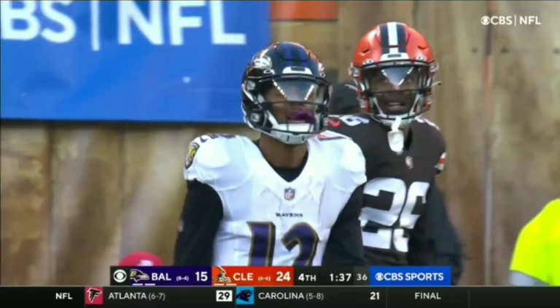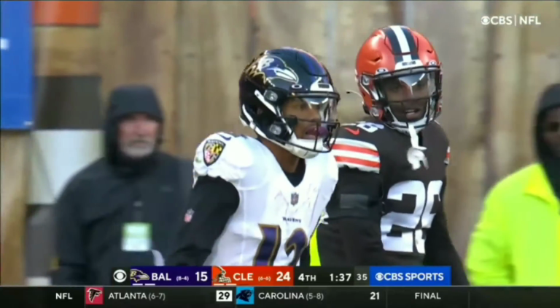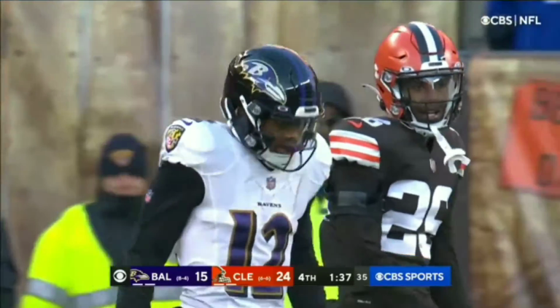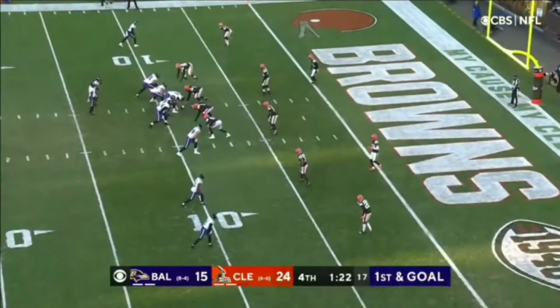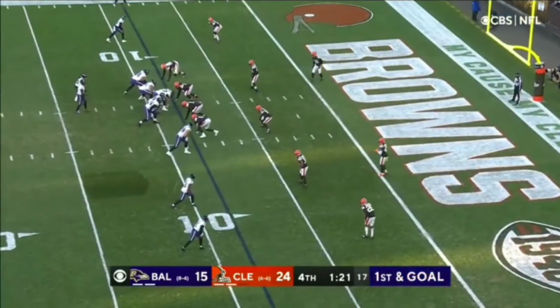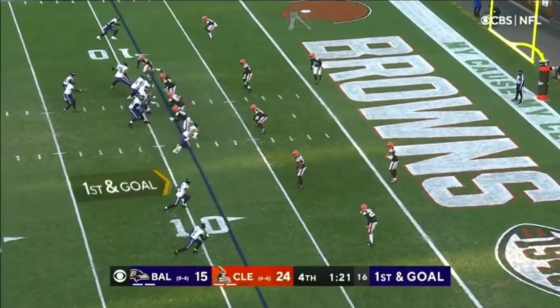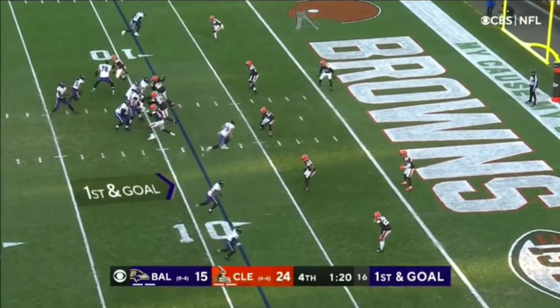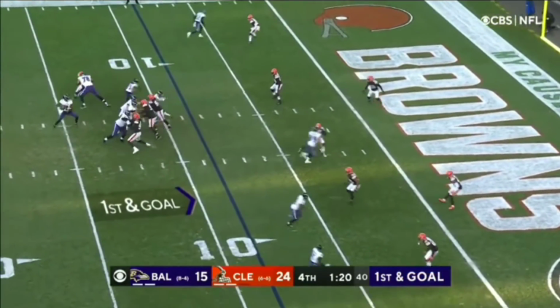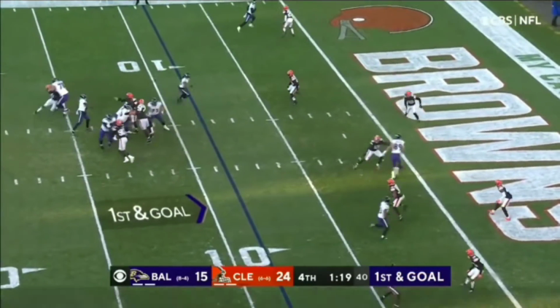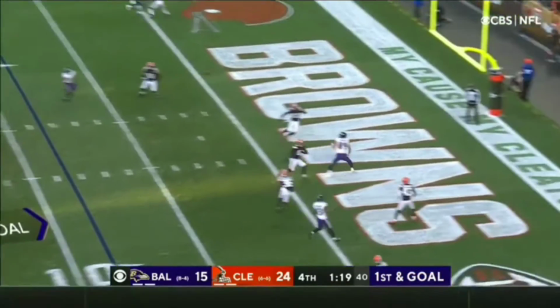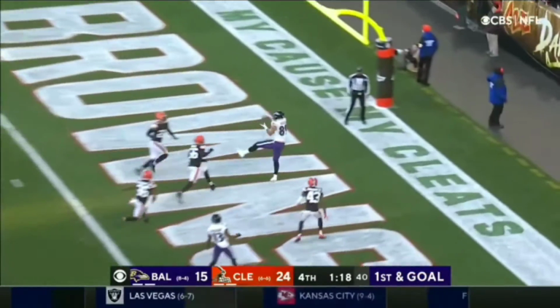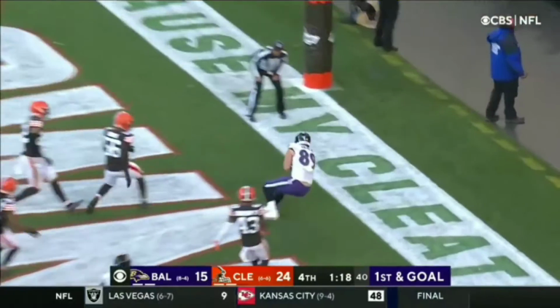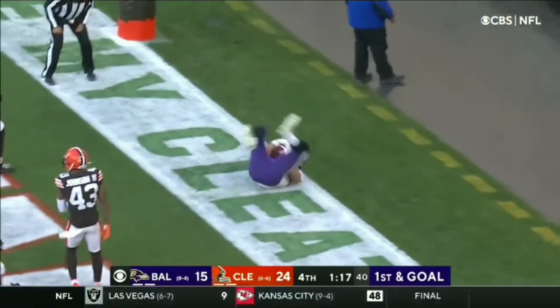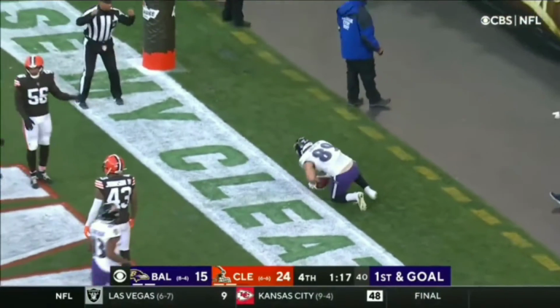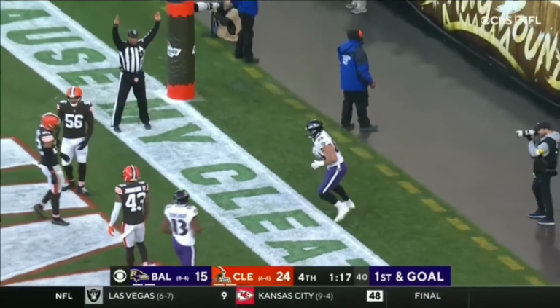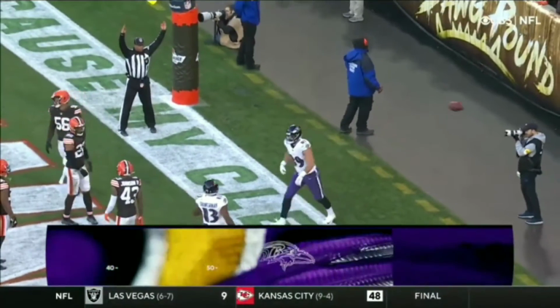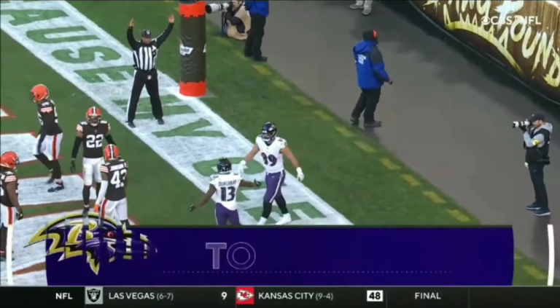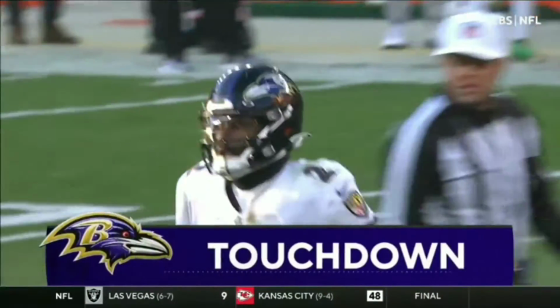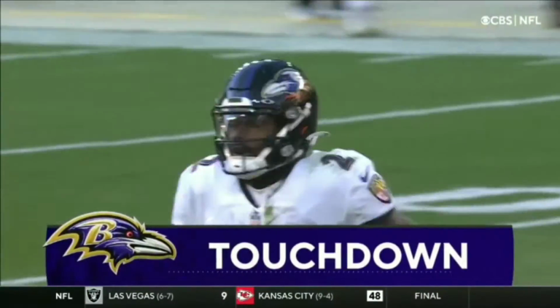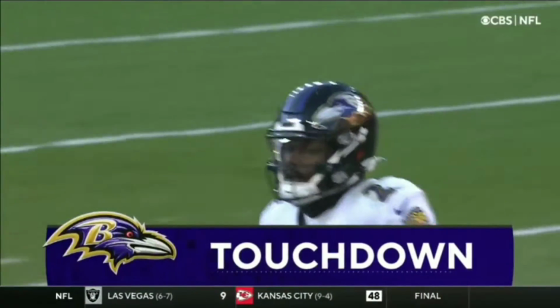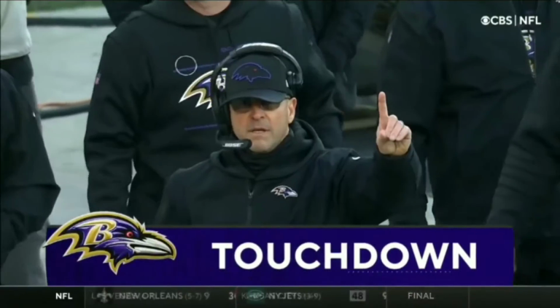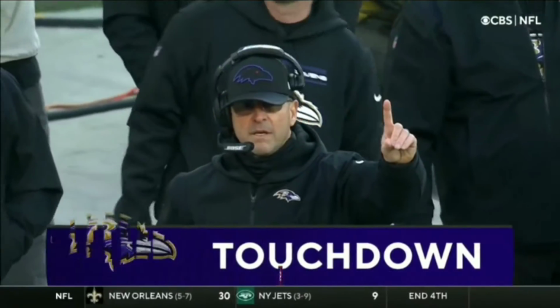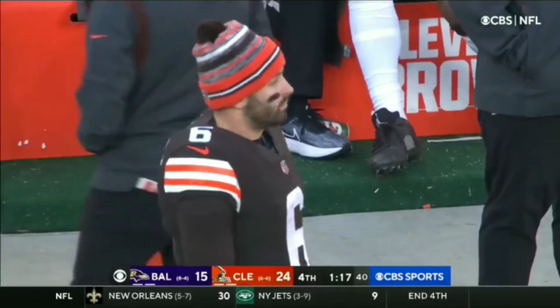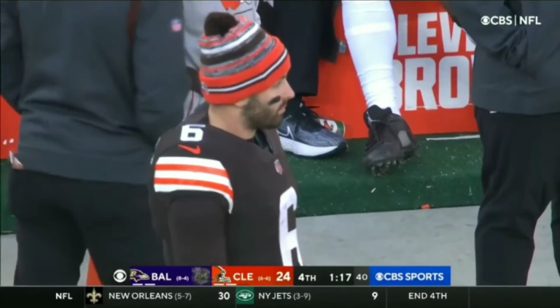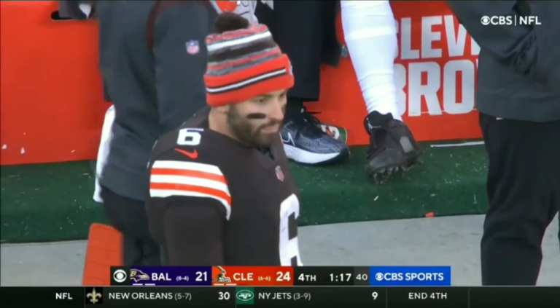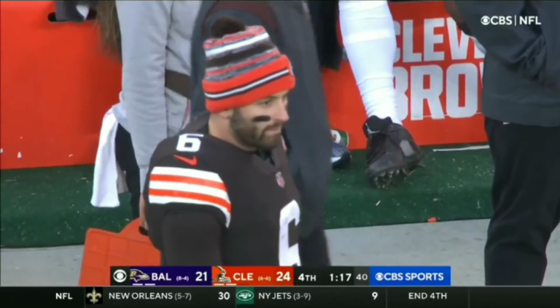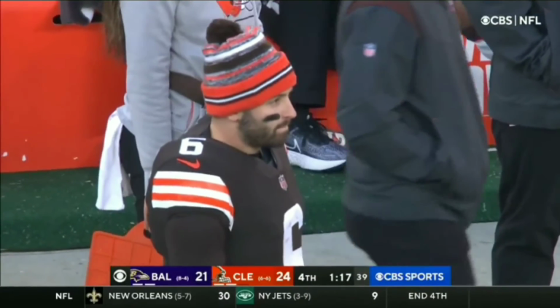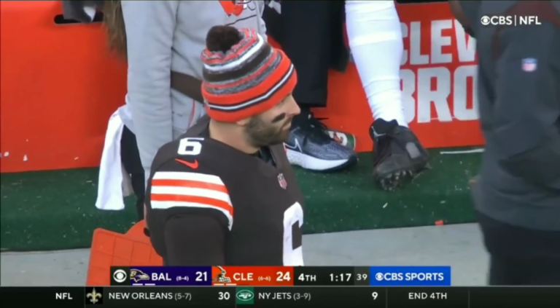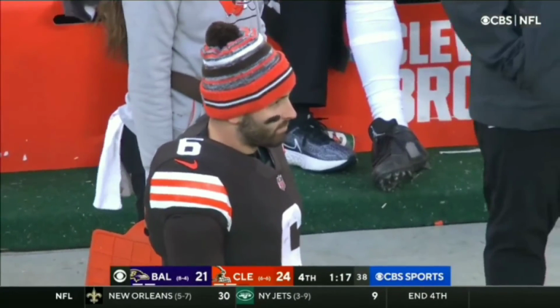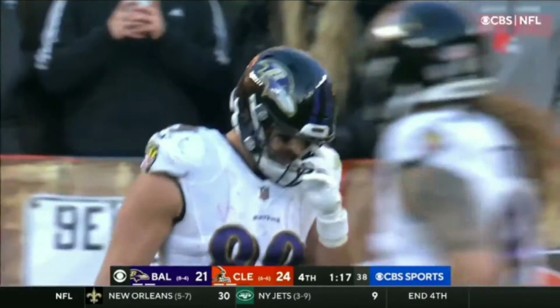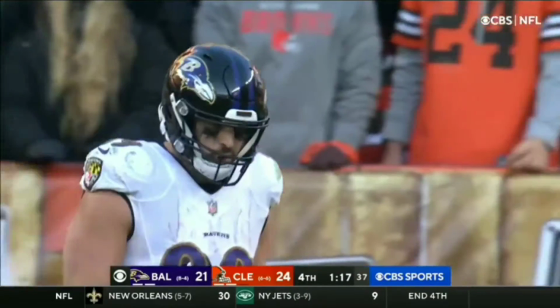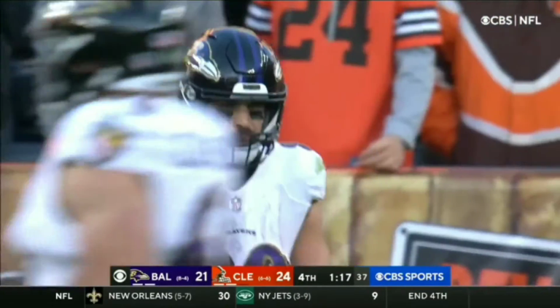Tyler Huntley, first and goal. Huntley, zeroes in the end zone — caught for the touchdown, Andrews! Threading the needle, nine-yard throw. Three-point game, 117 to go.